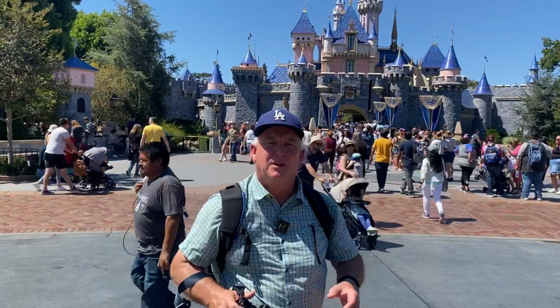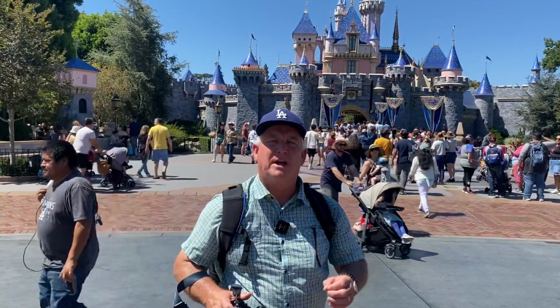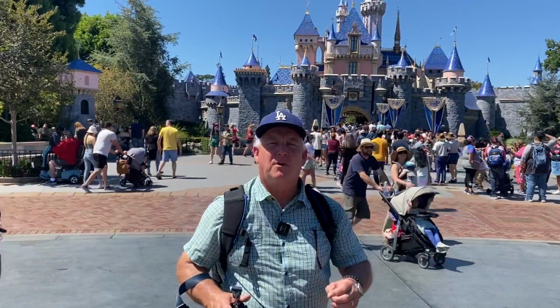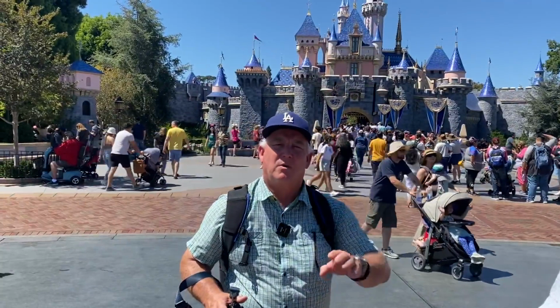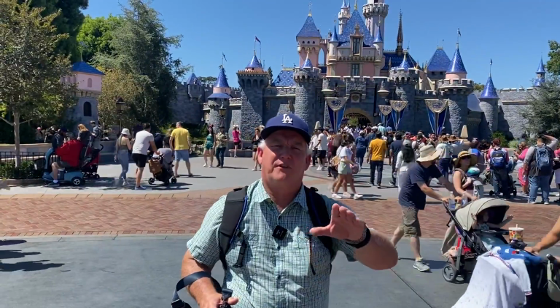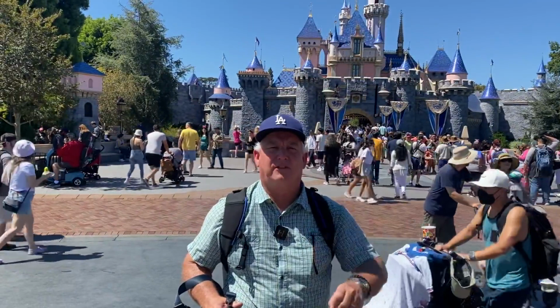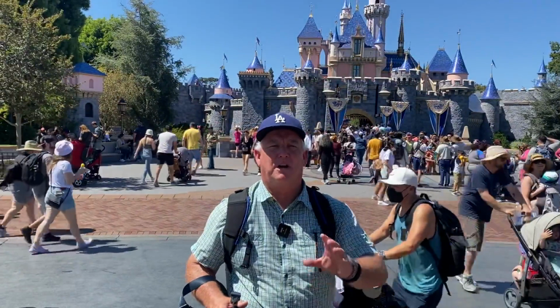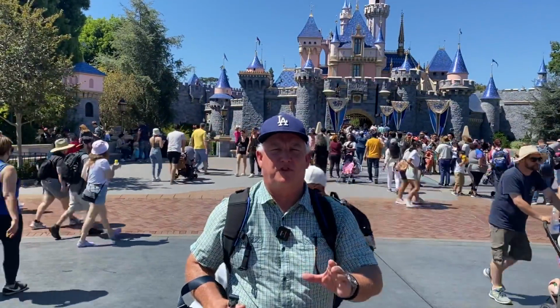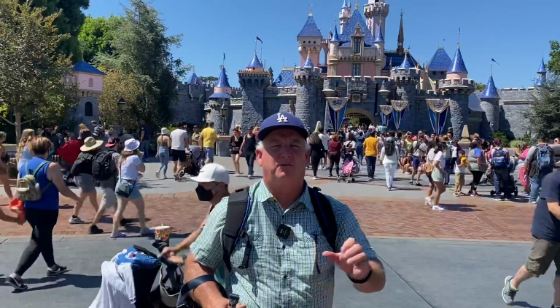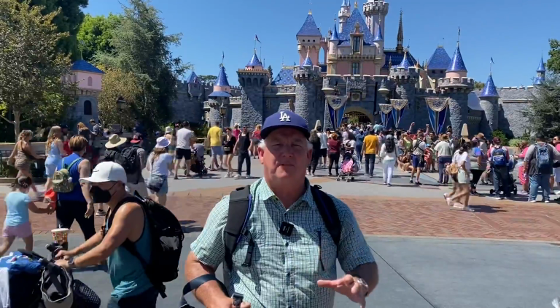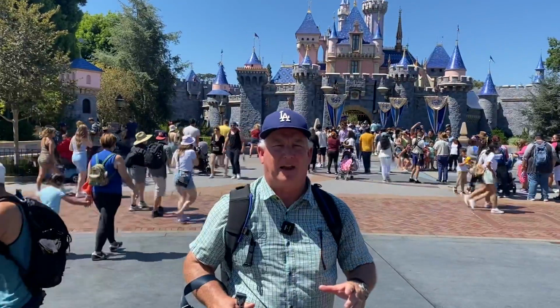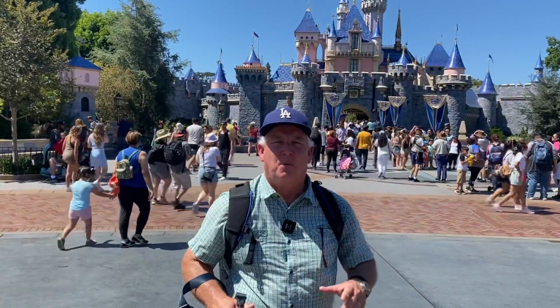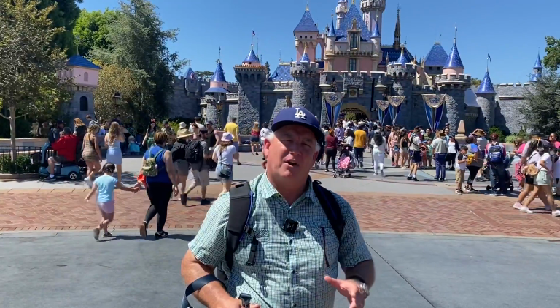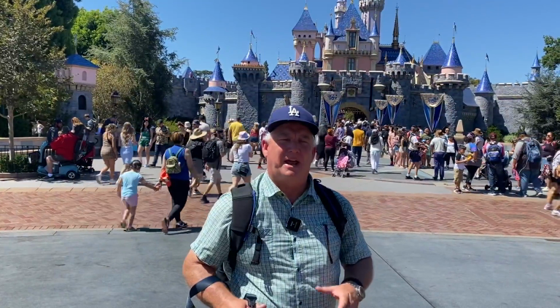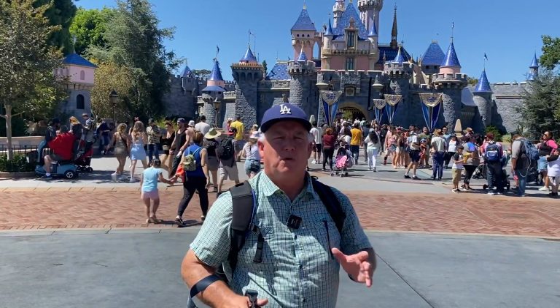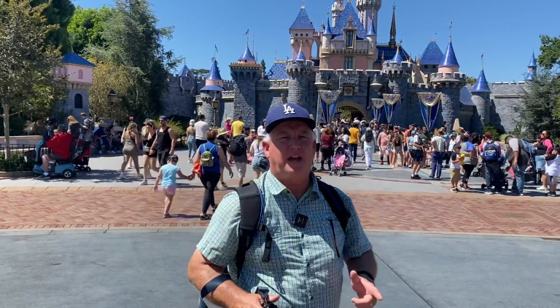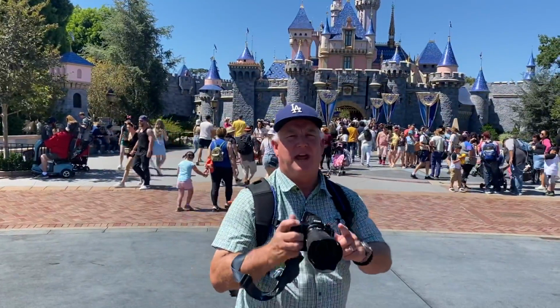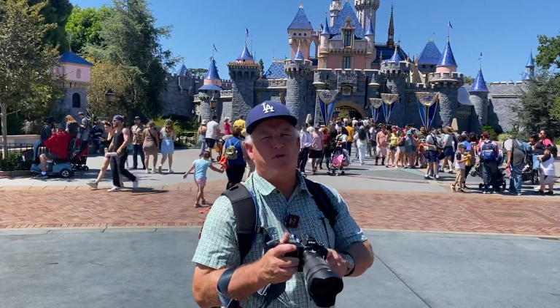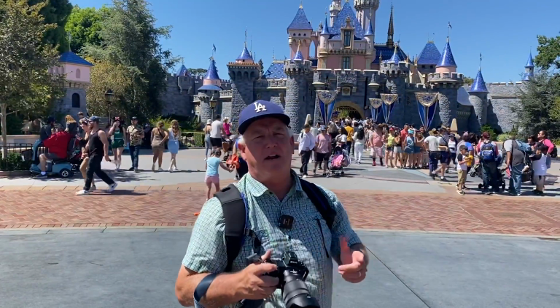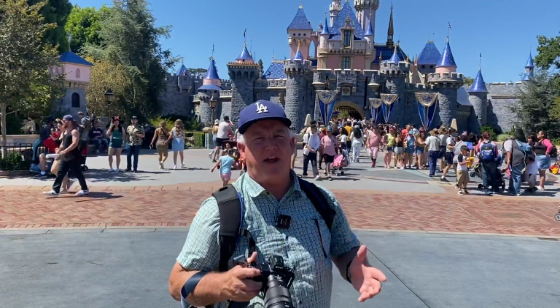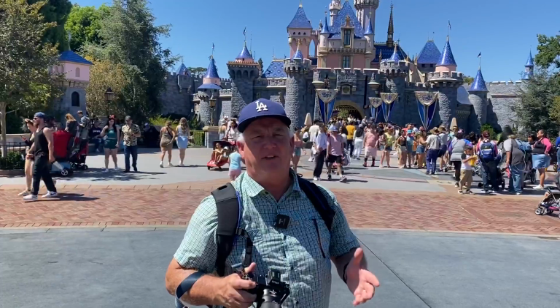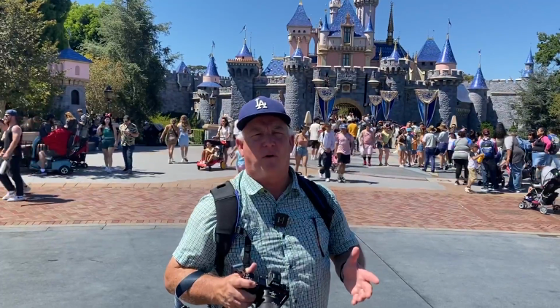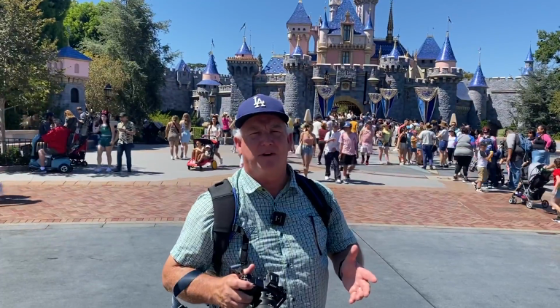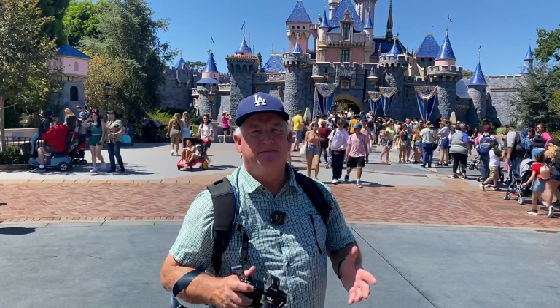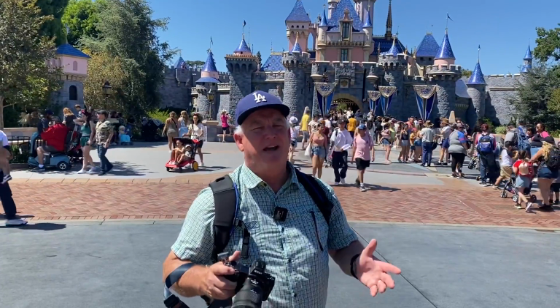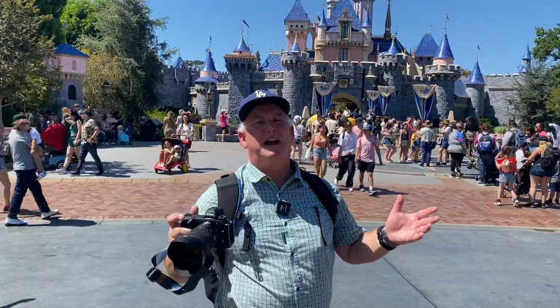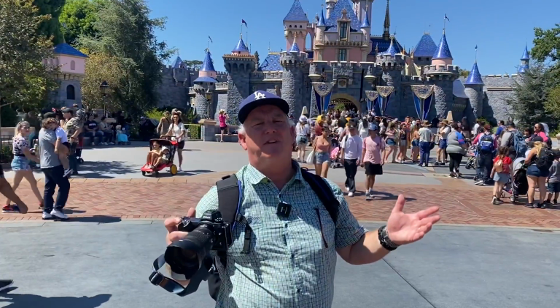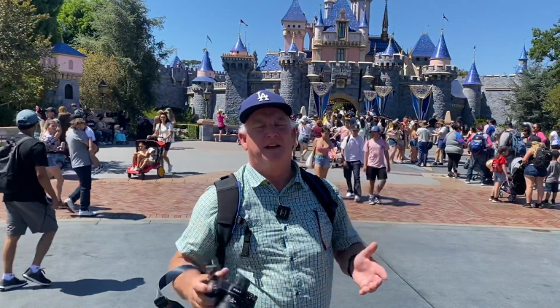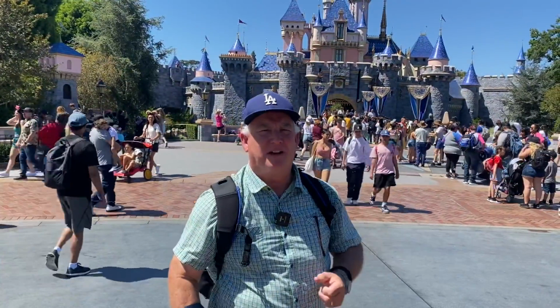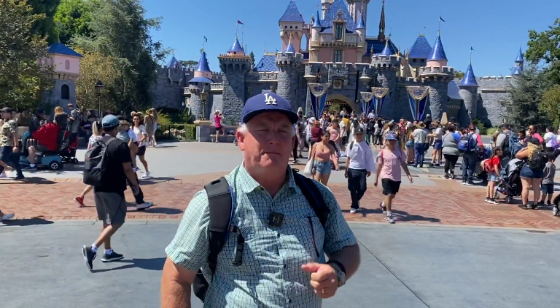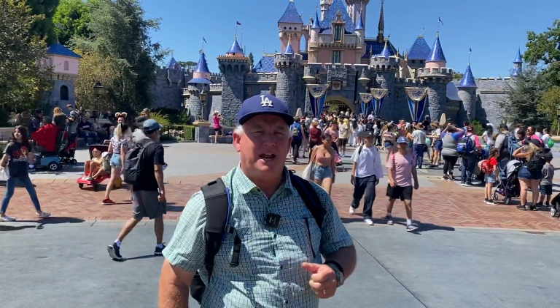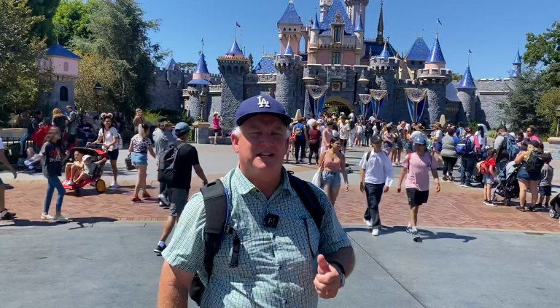So what are we going to look for? We're going to look for cross light. We're going to look for shadows. We're going to look for backlight. We're going to have an awesome day. My settings are aperture priority, F8, ISO 400, and we're going to have fun because a good day at Disneyland